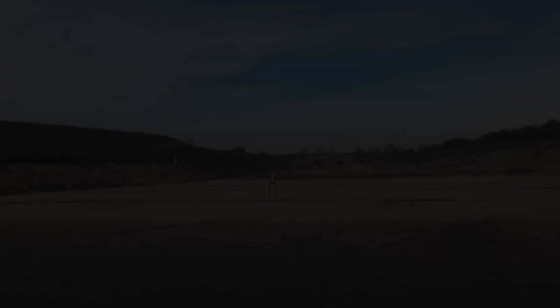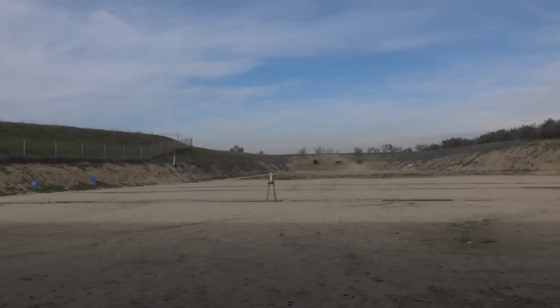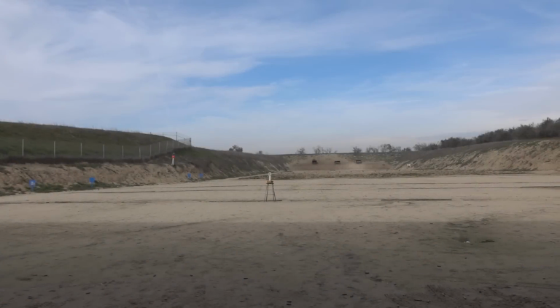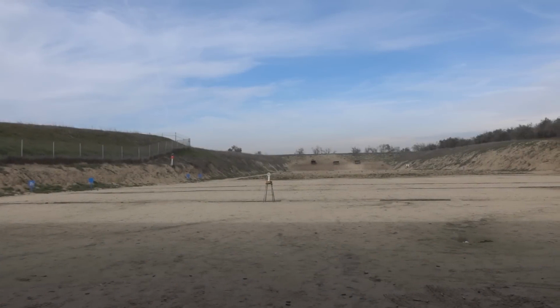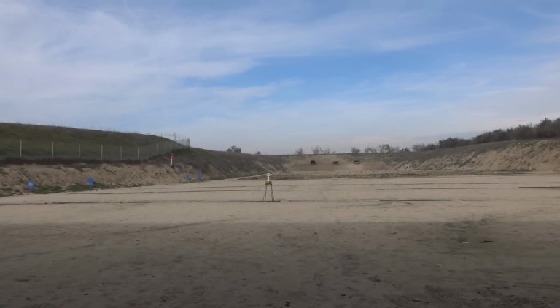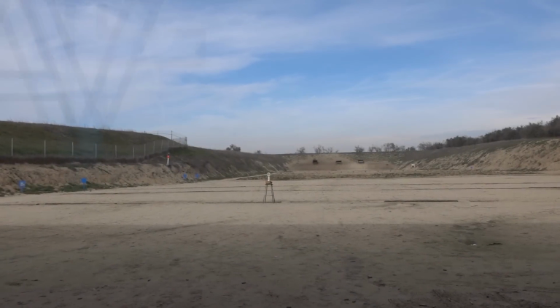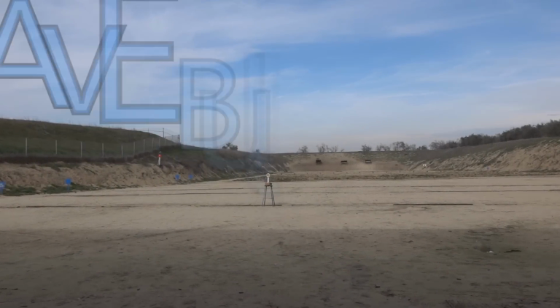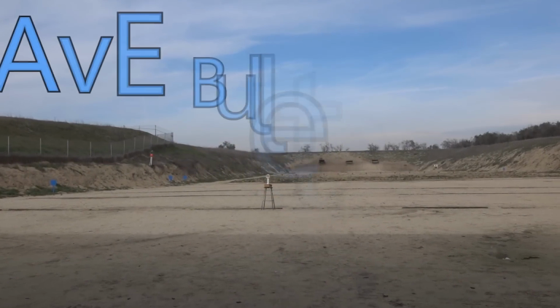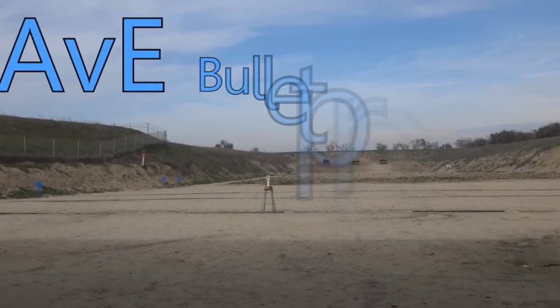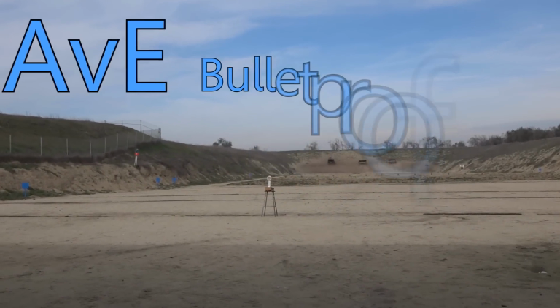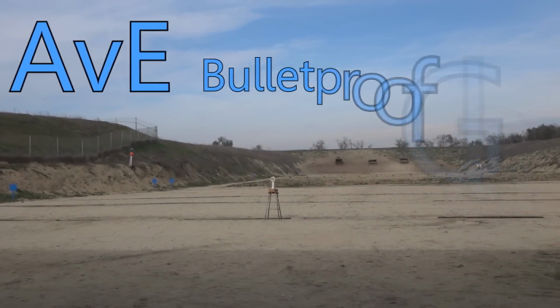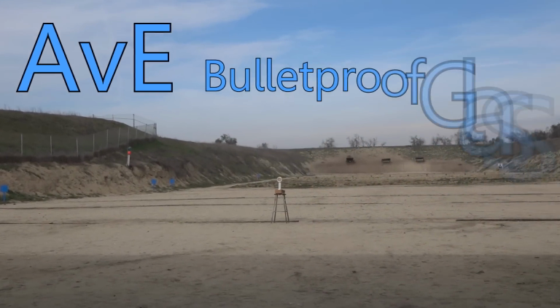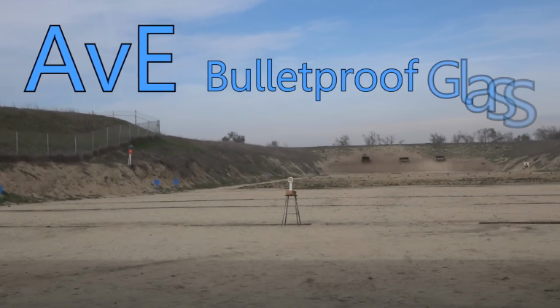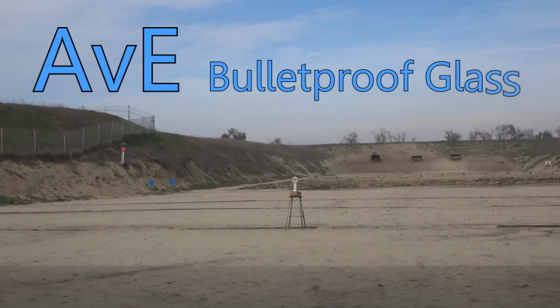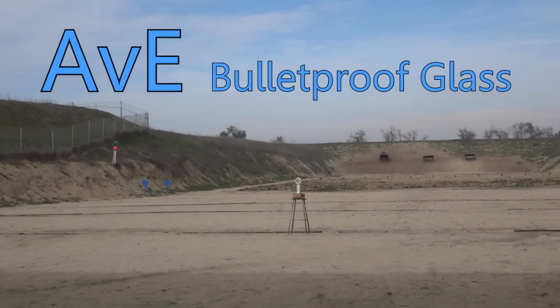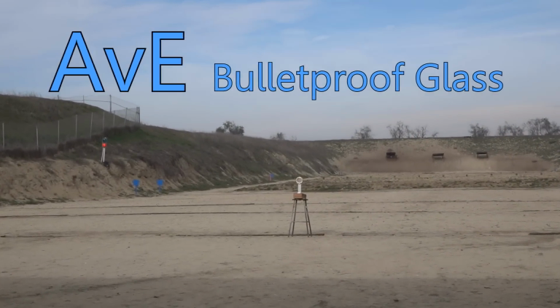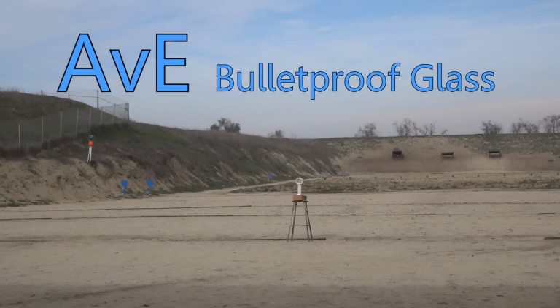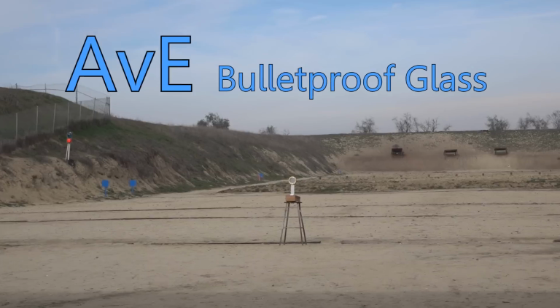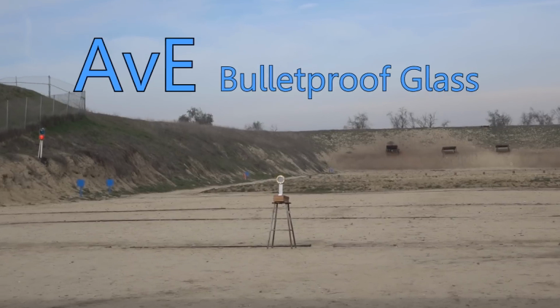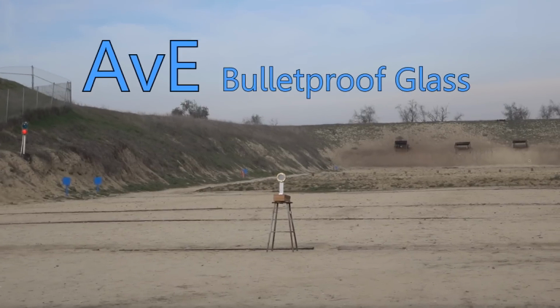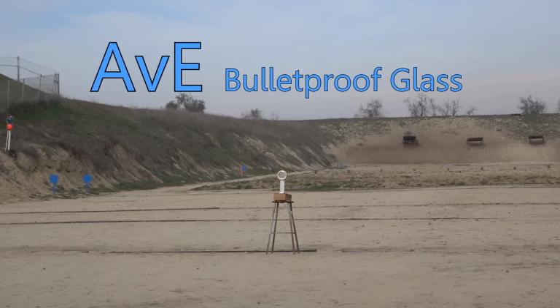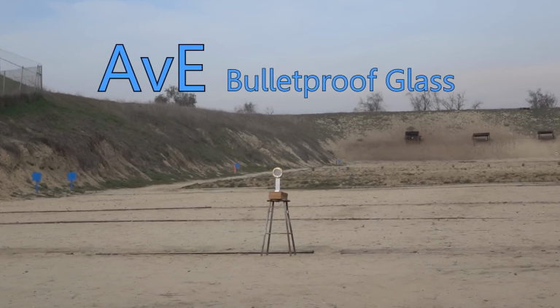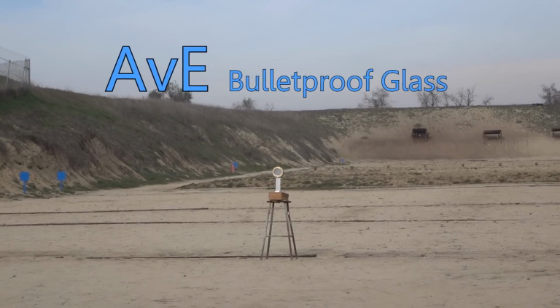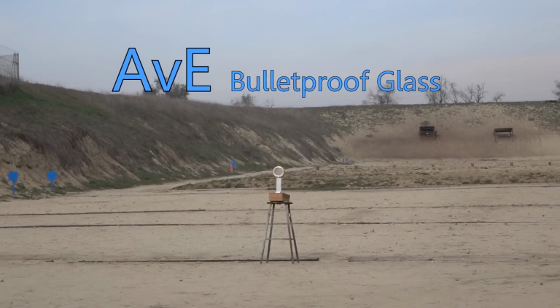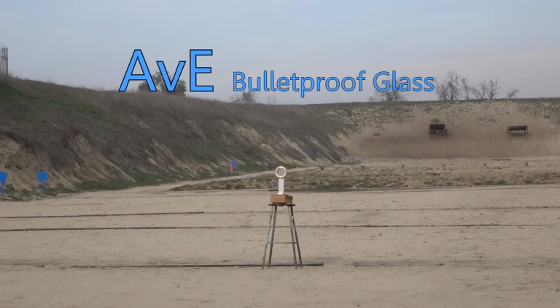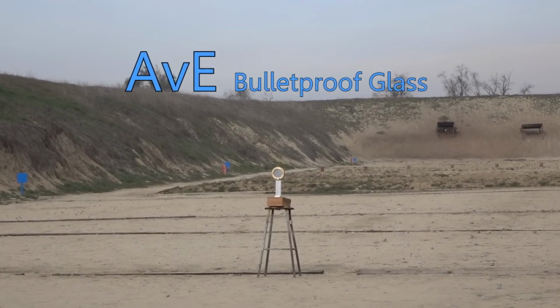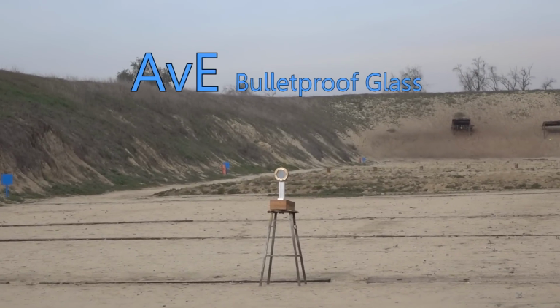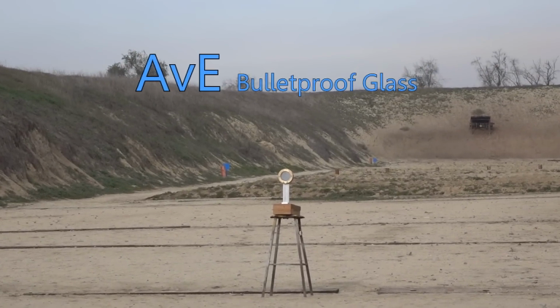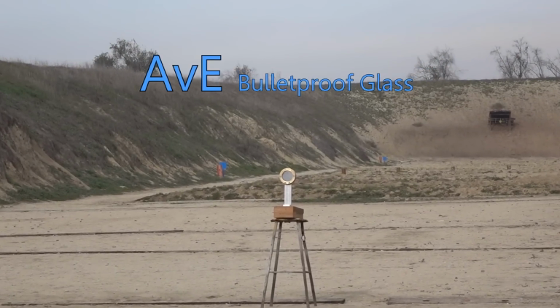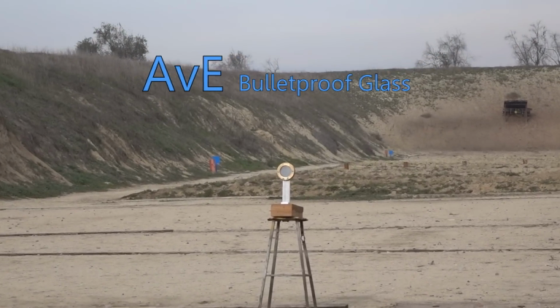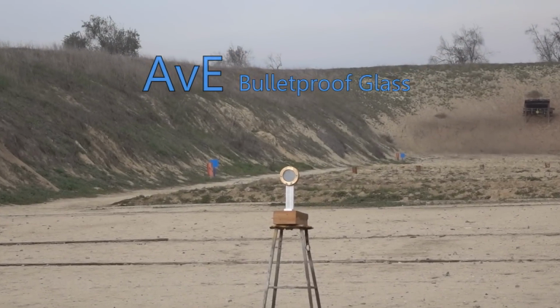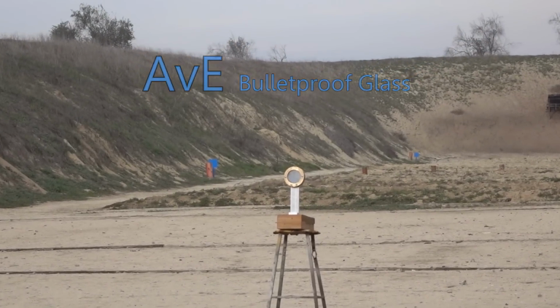Hello everyone, this is Jeff of Tao Flare Mouse. Today we're going to be testing out the homemade bulletproof glass that the channel AVE made and sent to me to shoot.